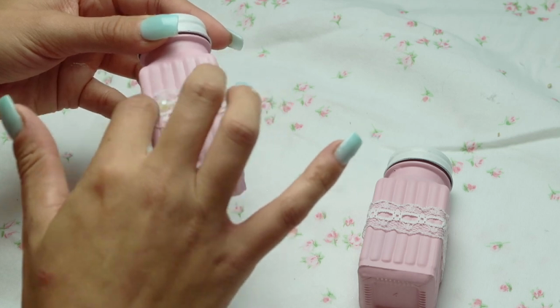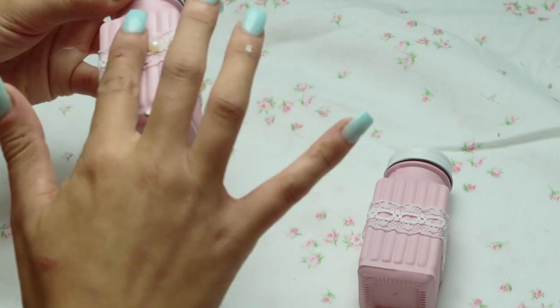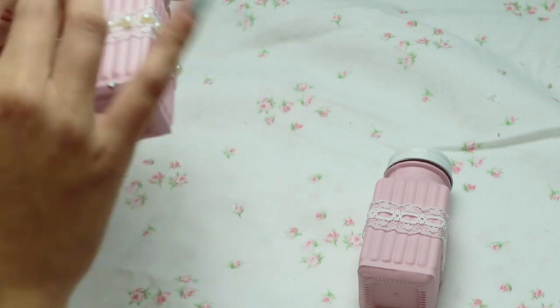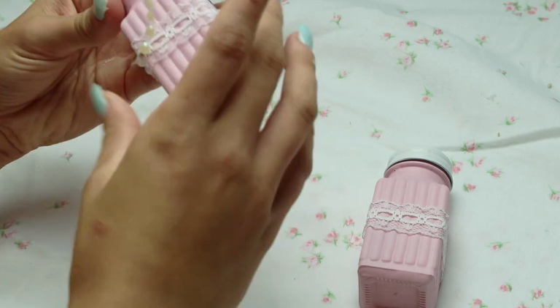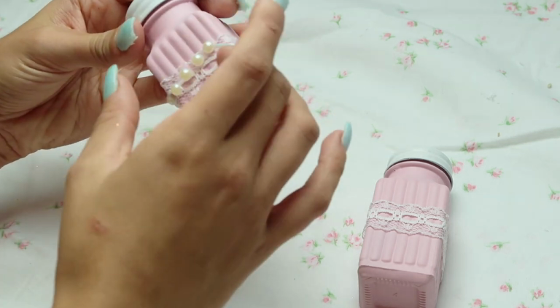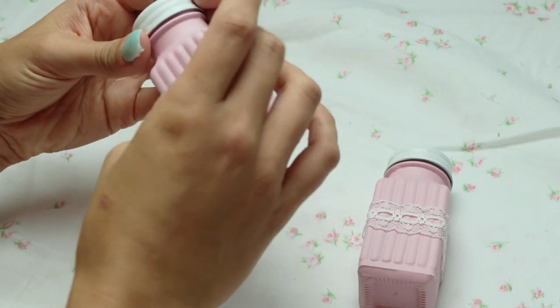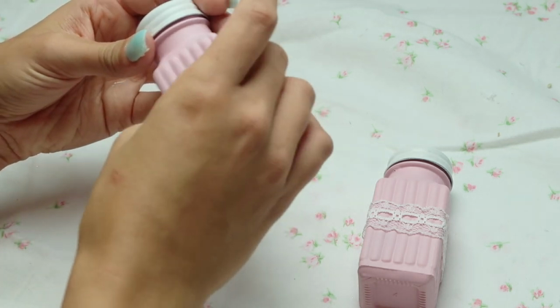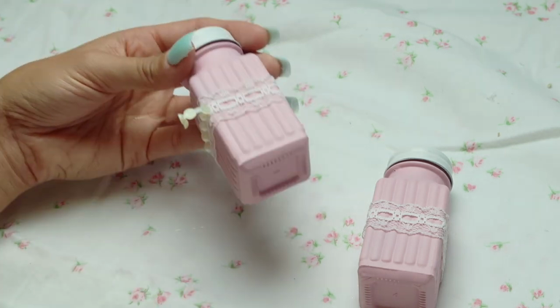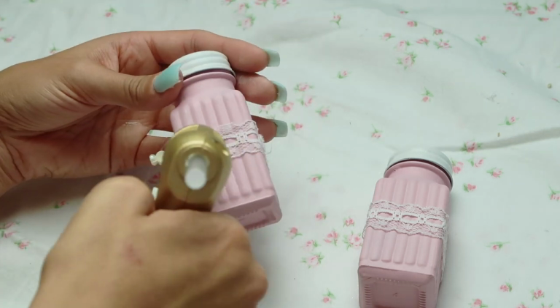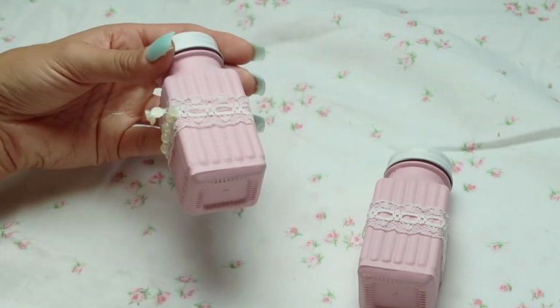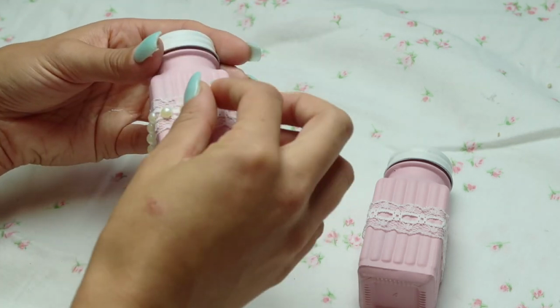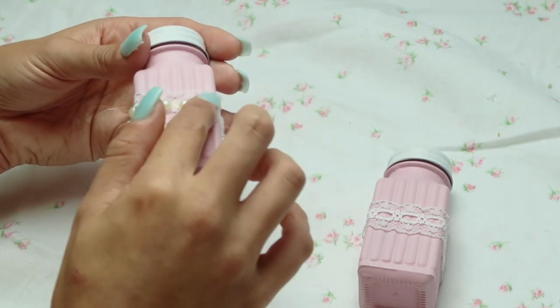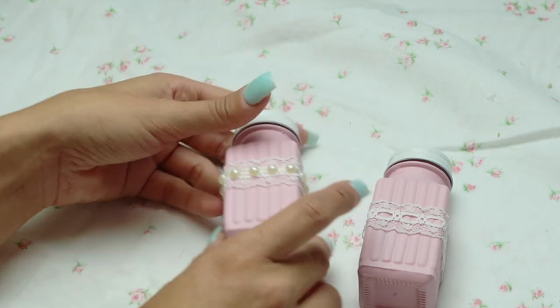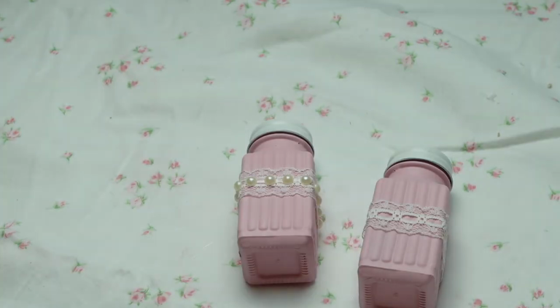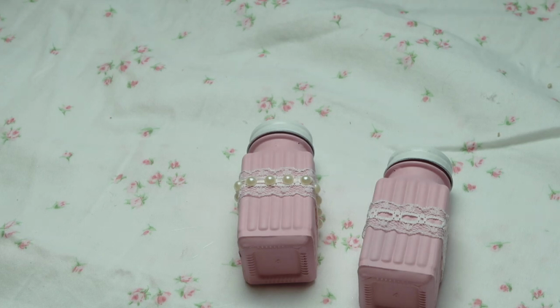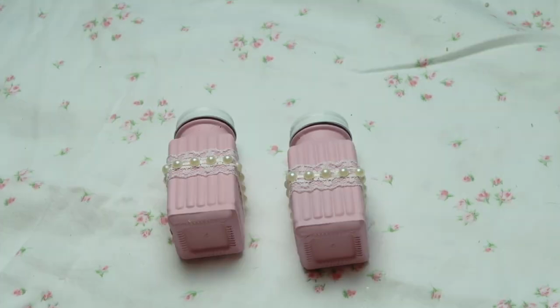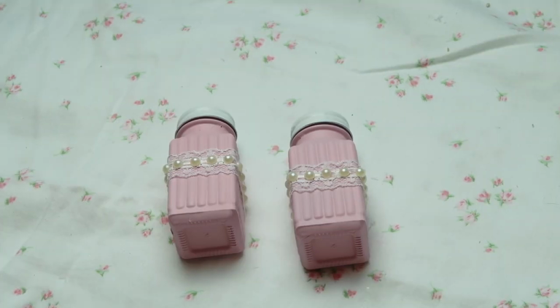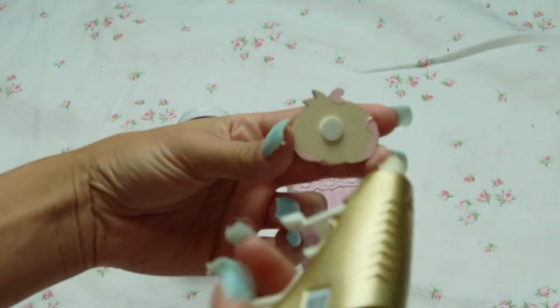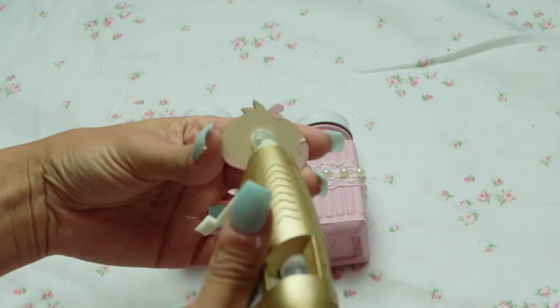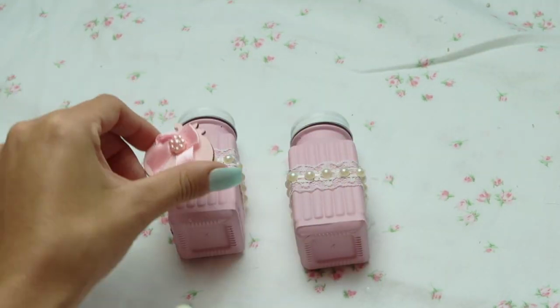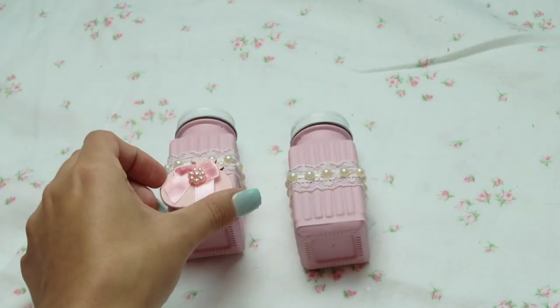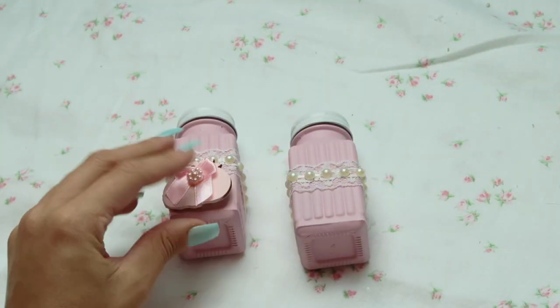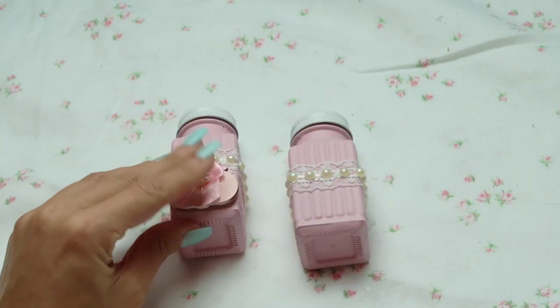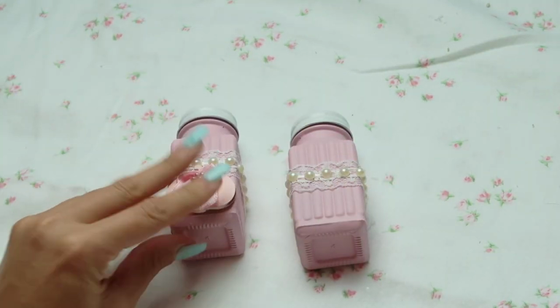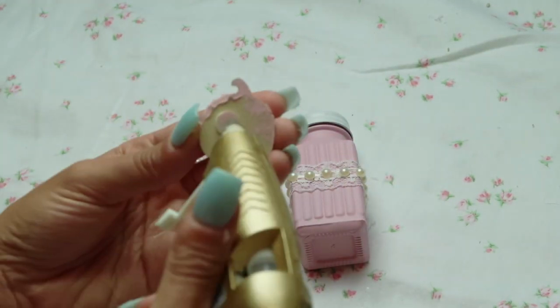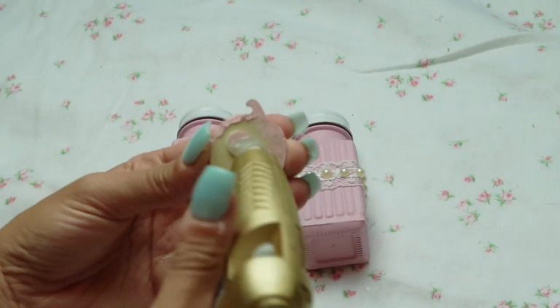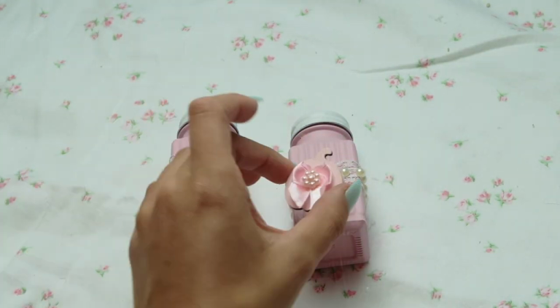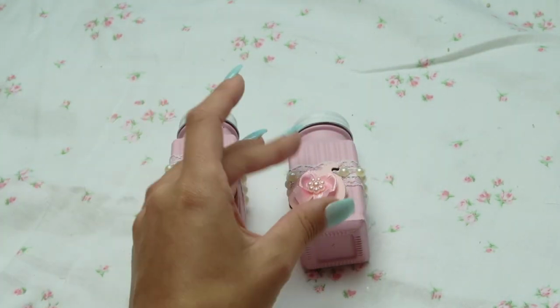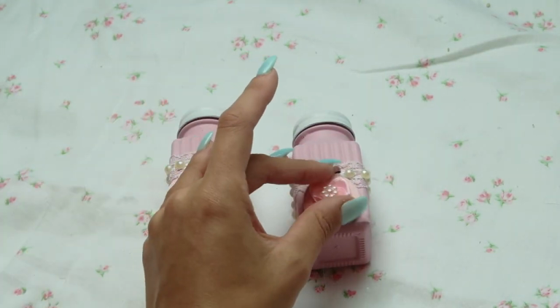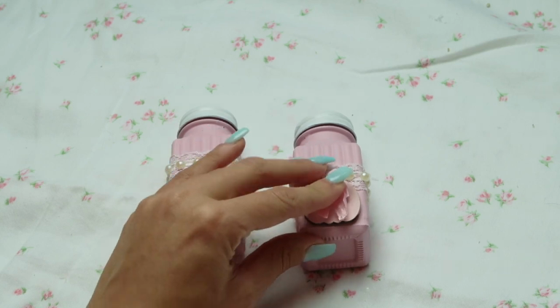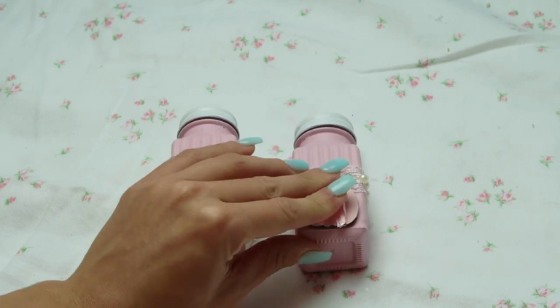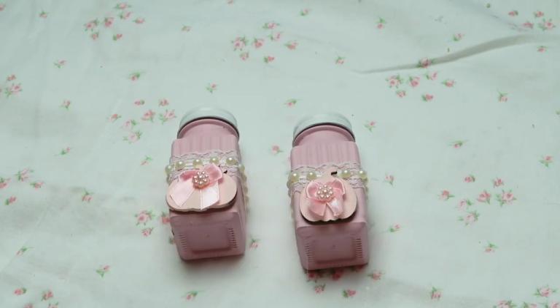The pearls have an adhesive on the back, but I prefer to hot glue them to the shaker to make it last a little bit longer. I don't recommend using these as actual salt and pepper shakers — I just wanted to use them as decor in the kitchen.